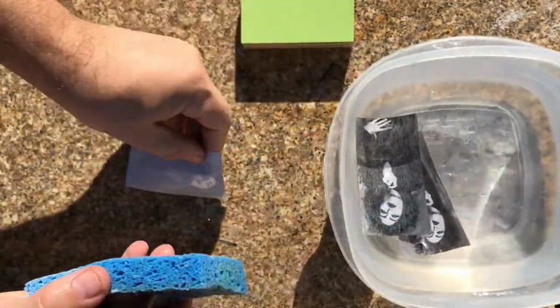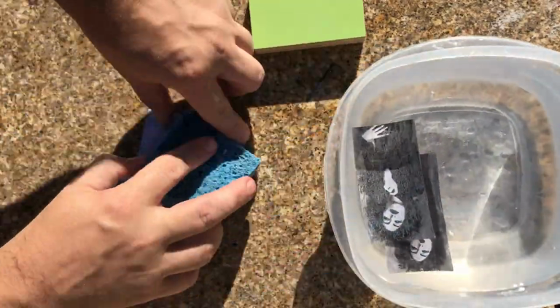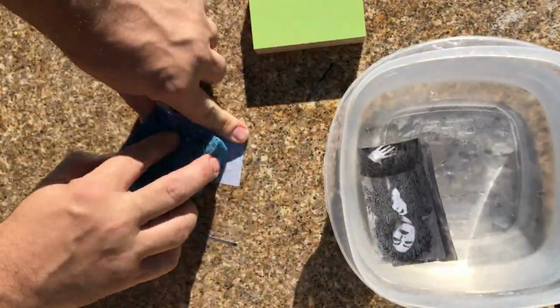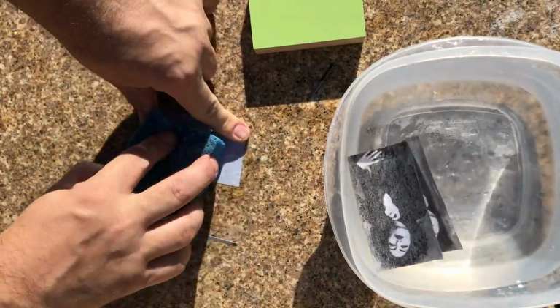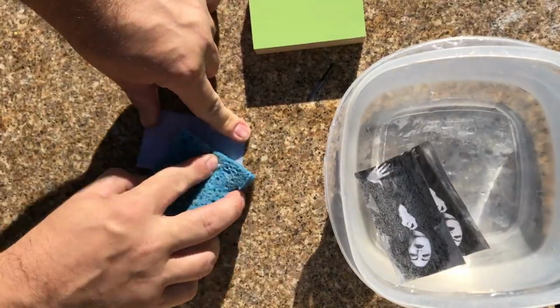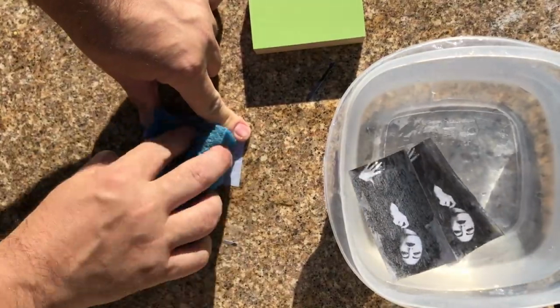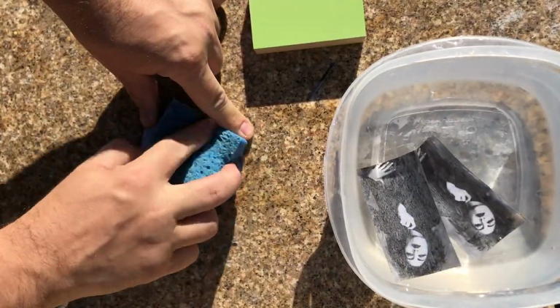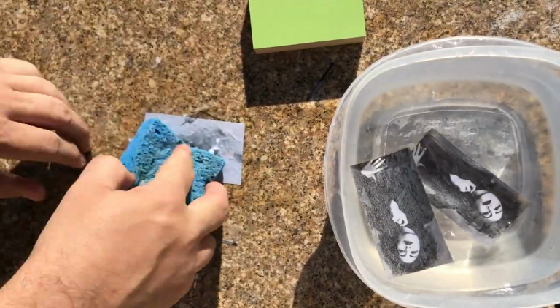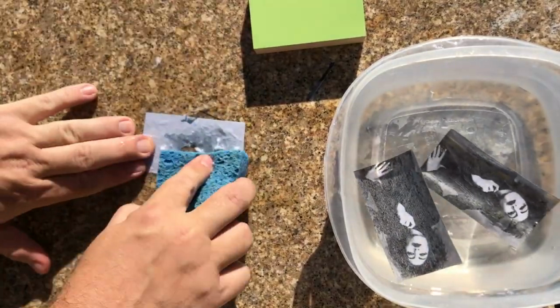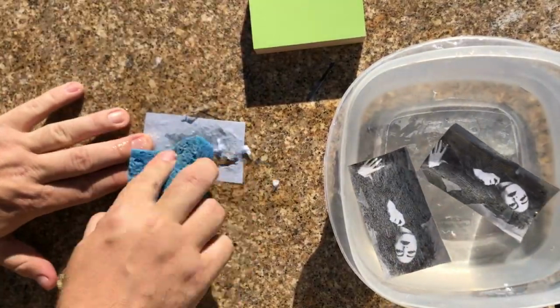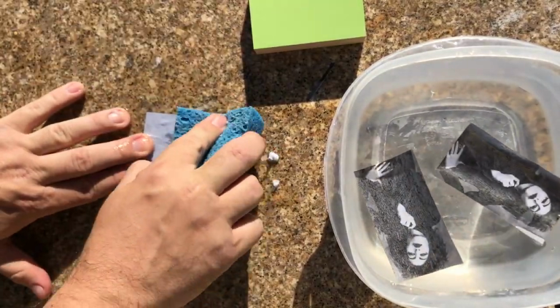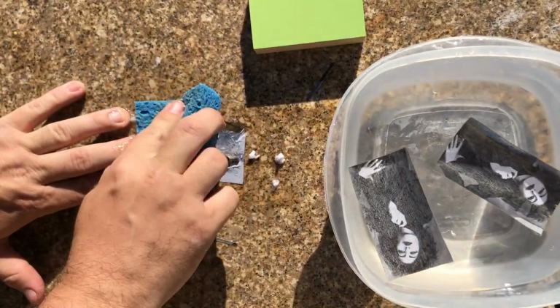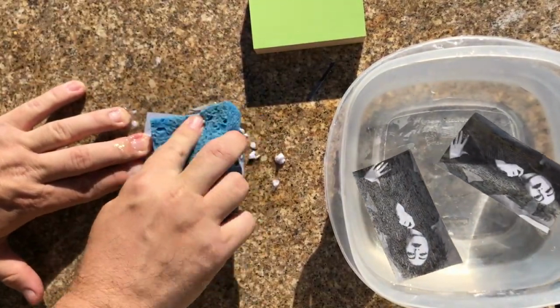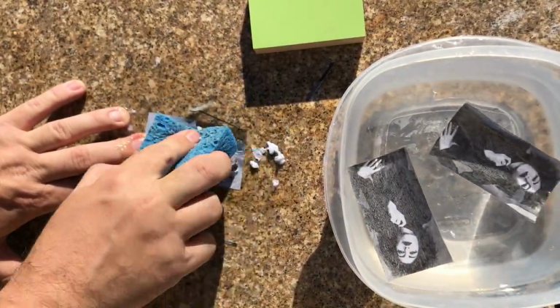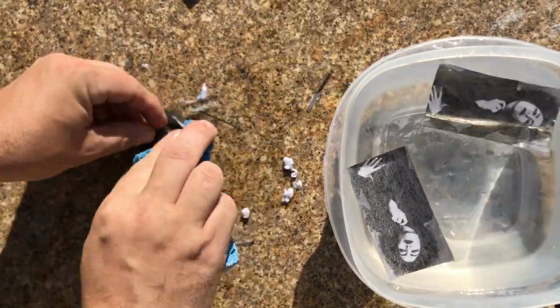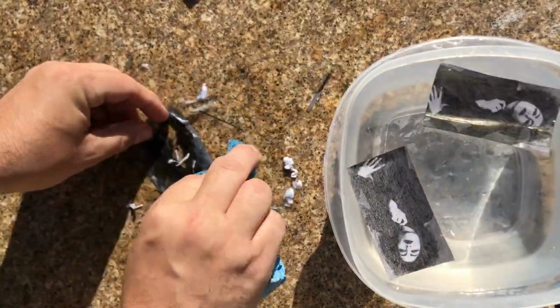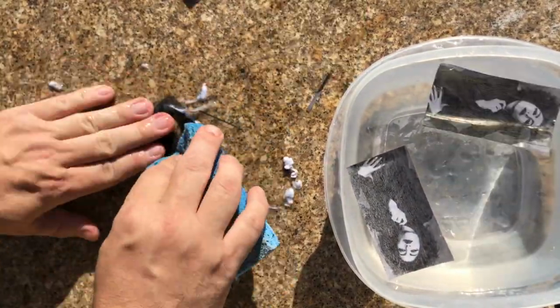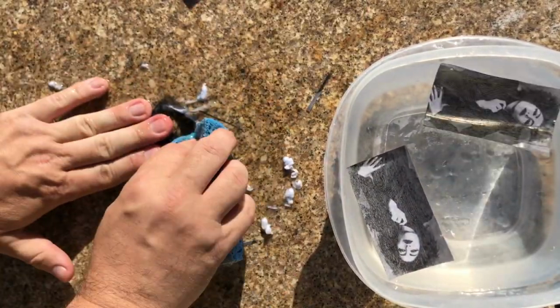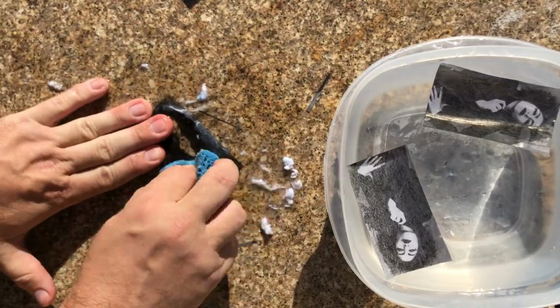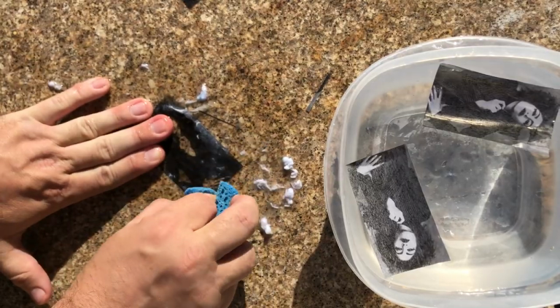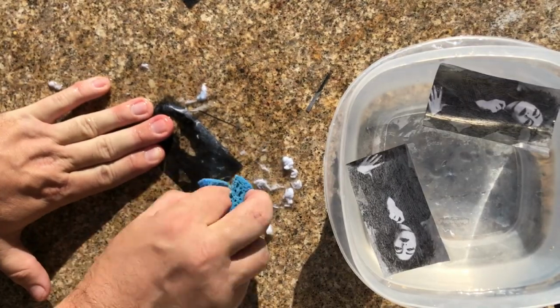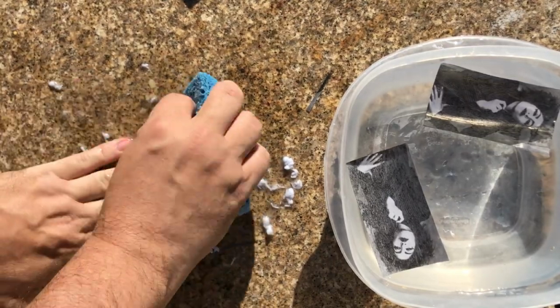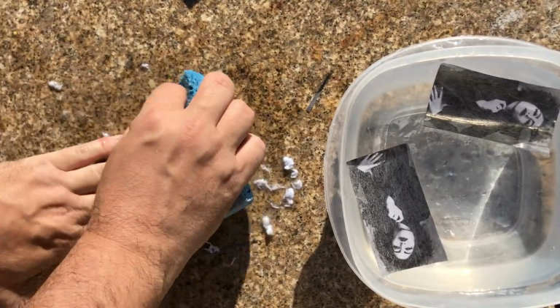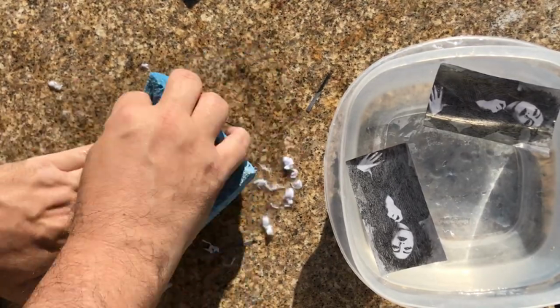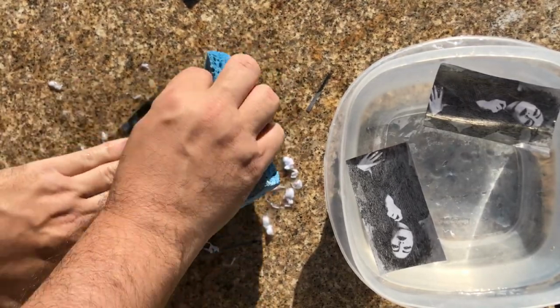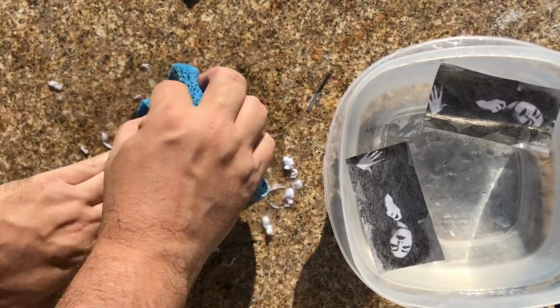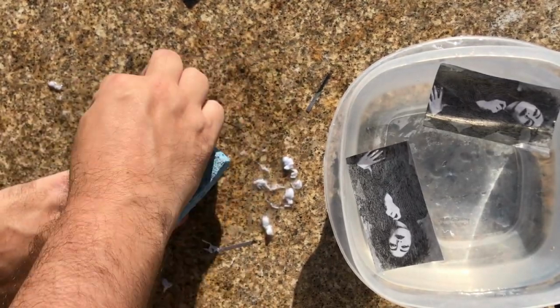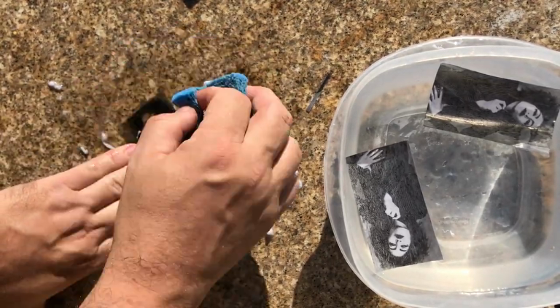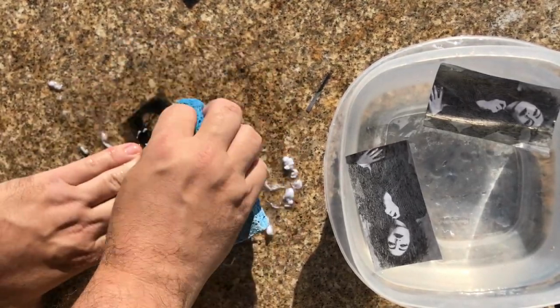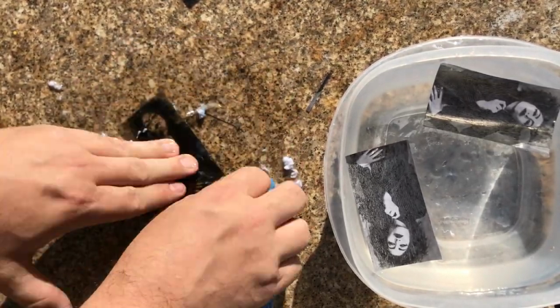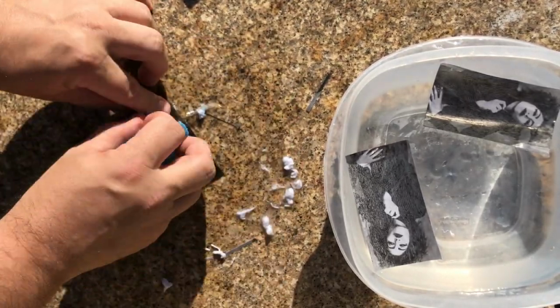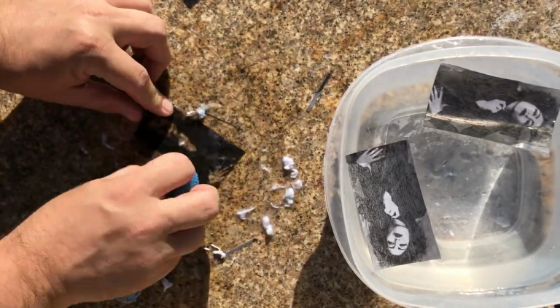Once I have my image thoroughly soaked in the warm water, I use the sponge, apply pressure onto the non-image side, and rub it off. Make sure all the excess paper is gone.